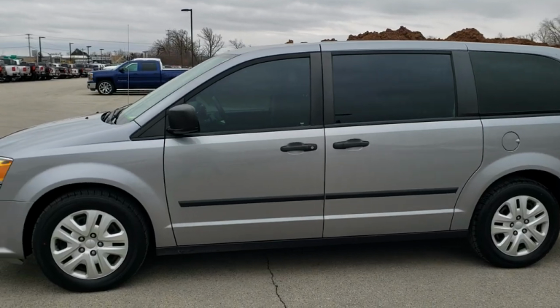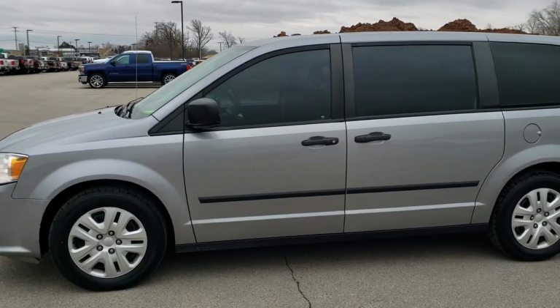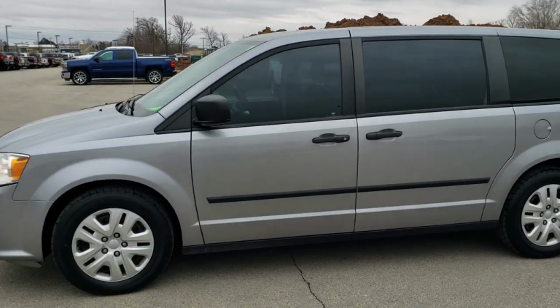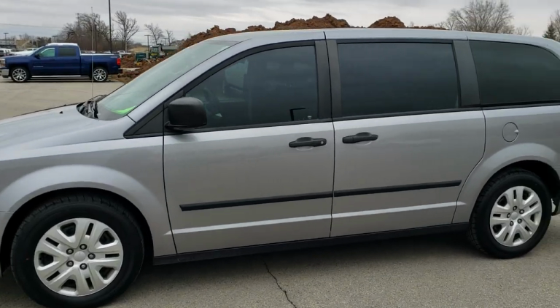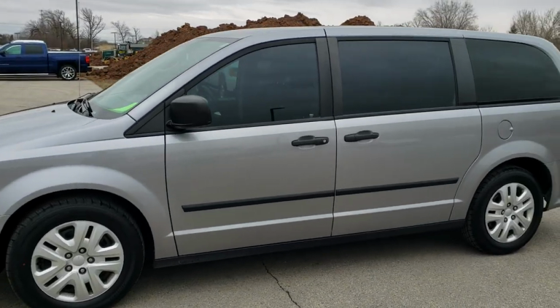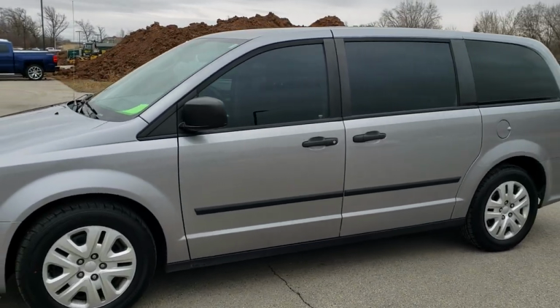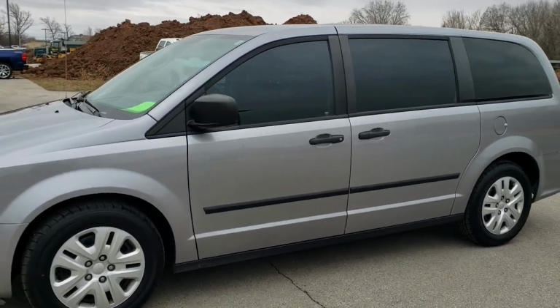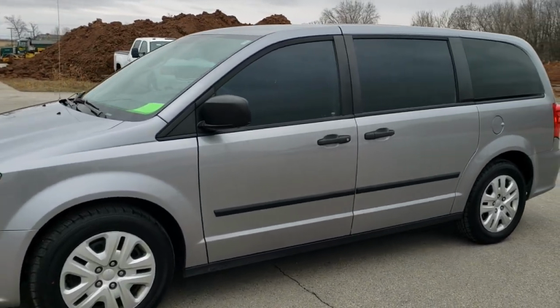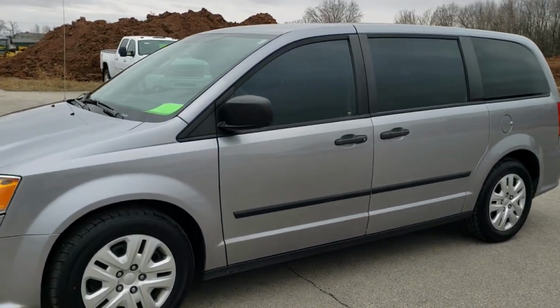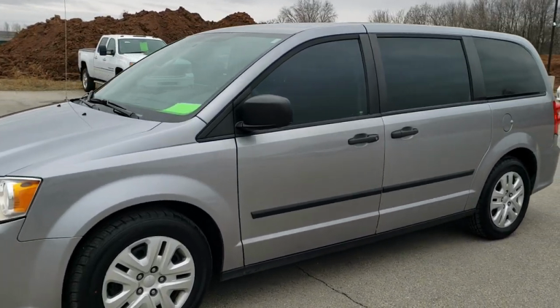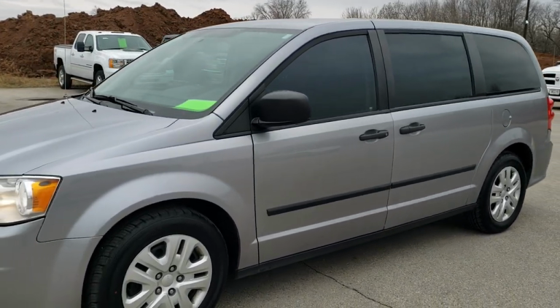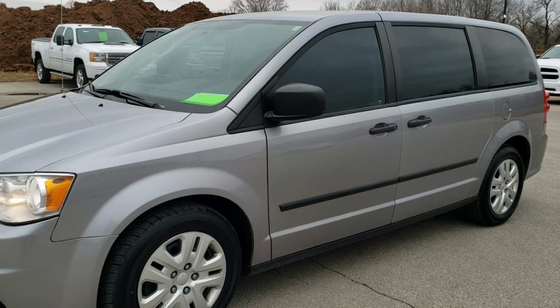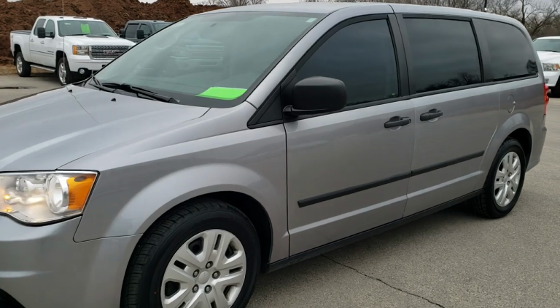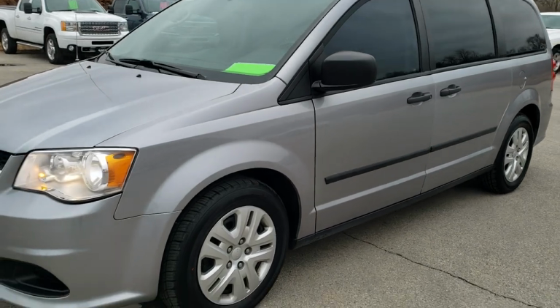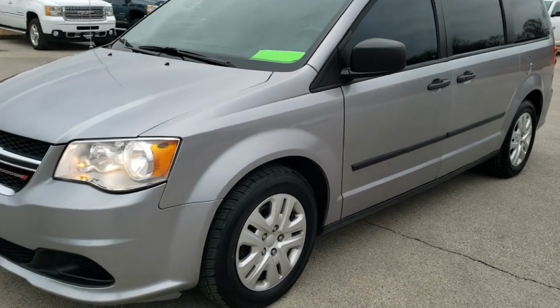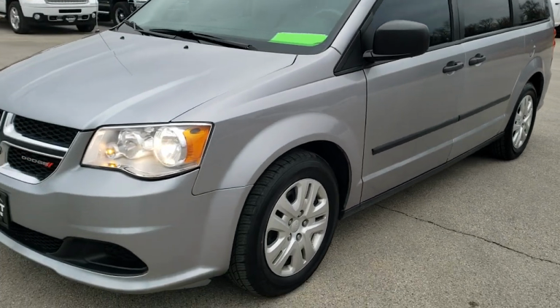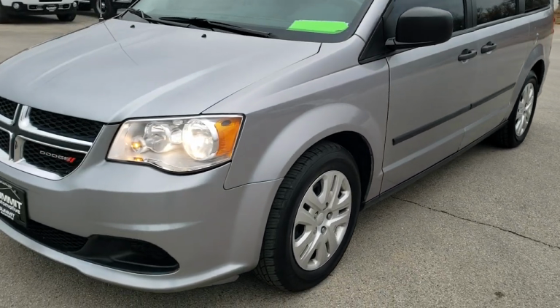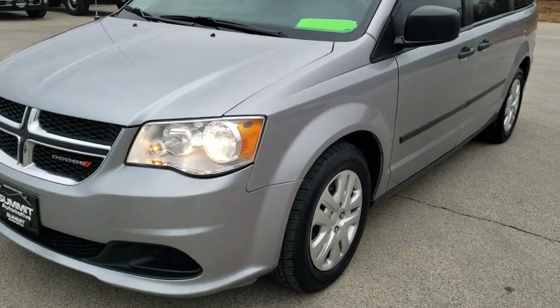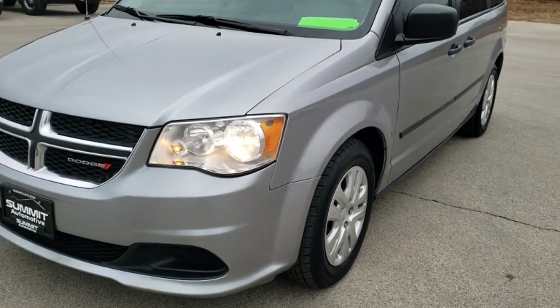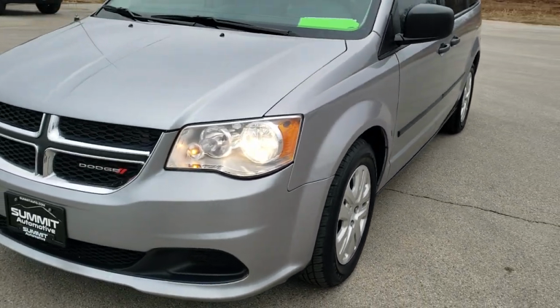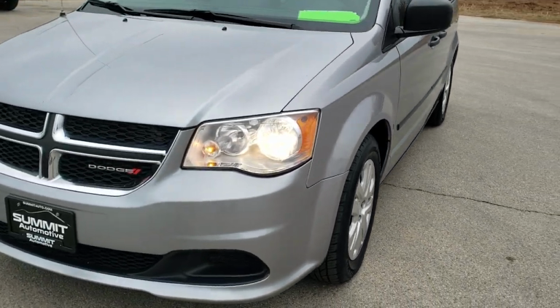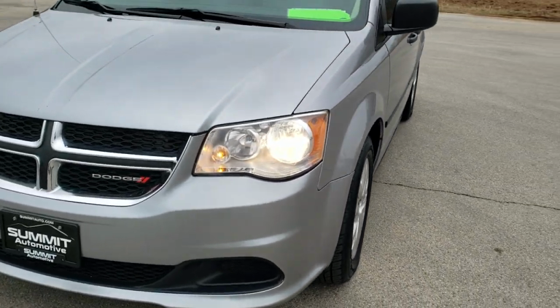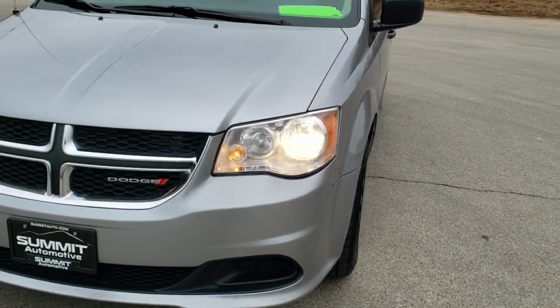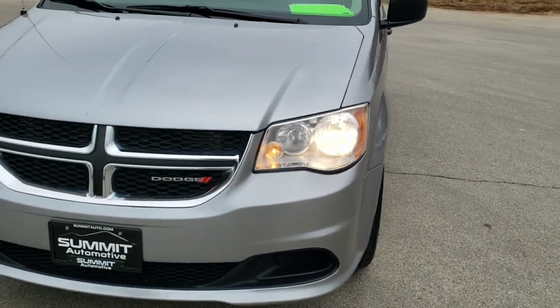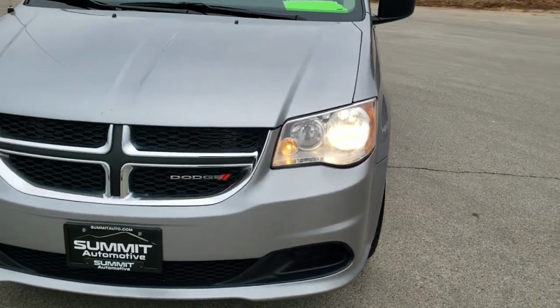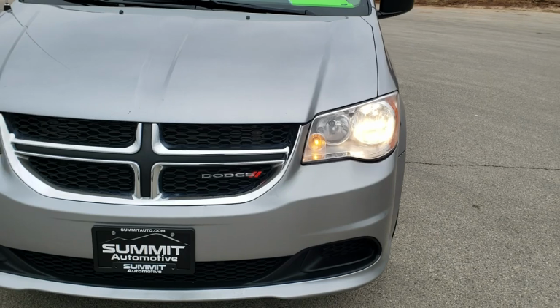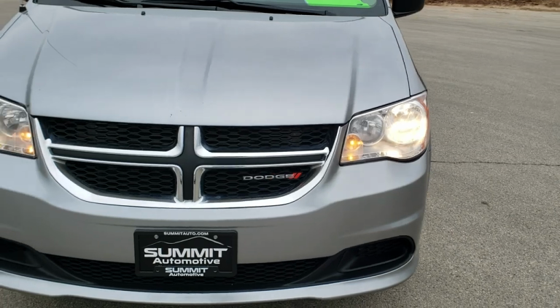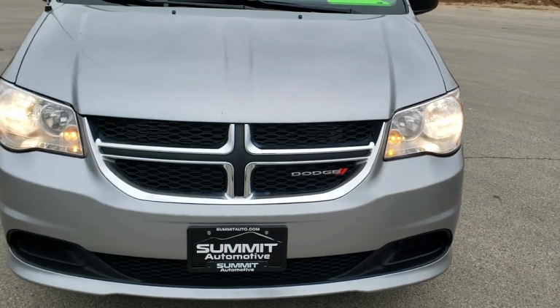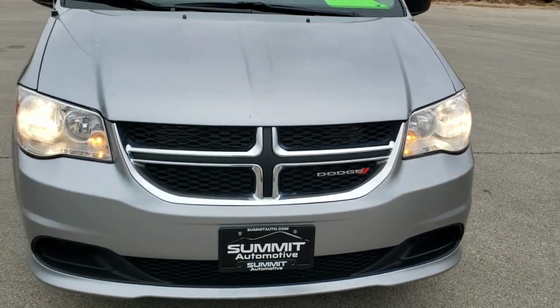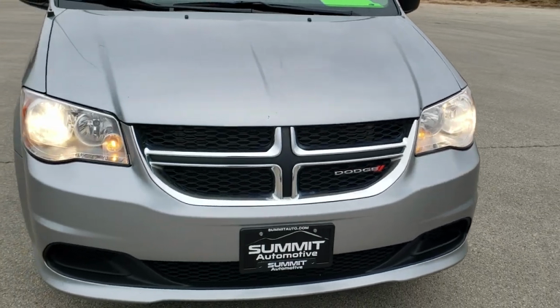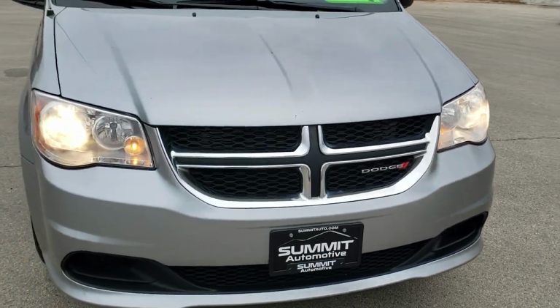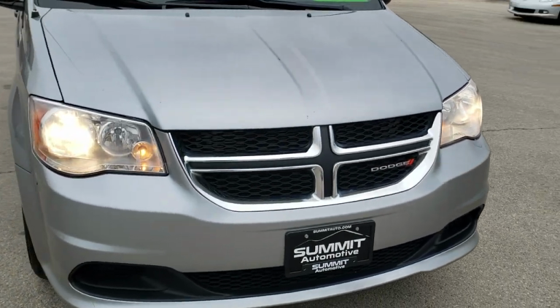This is stock number 10560. We are here at Summit Automotive in Fond du Lac, Wisconsin — your new and used Dodge and Dodge Grand Caravan and minivan headquarters.